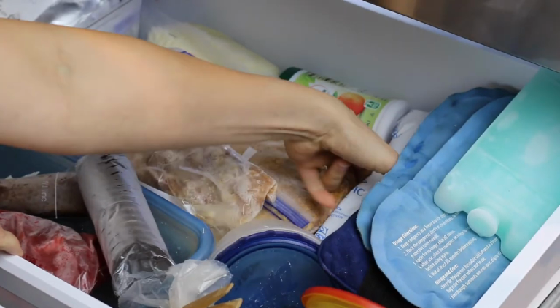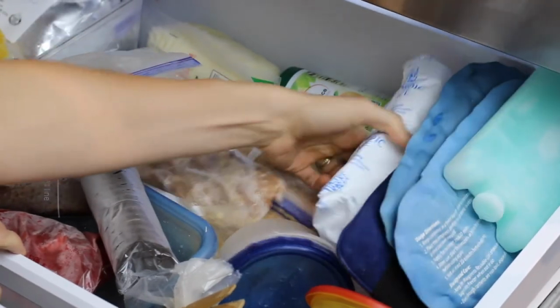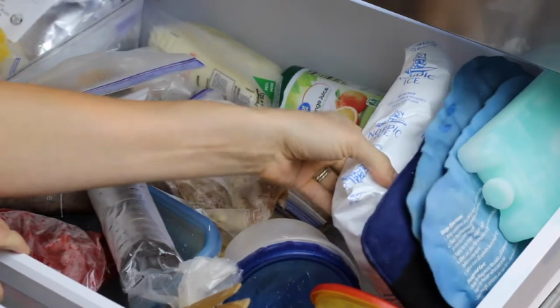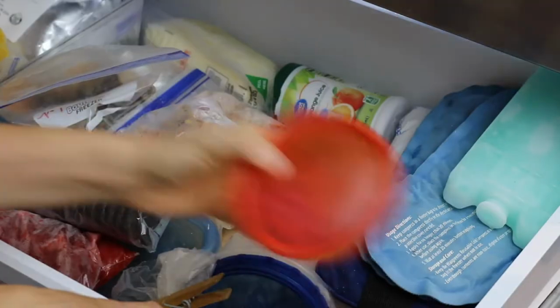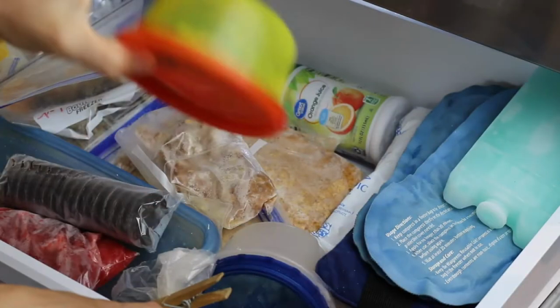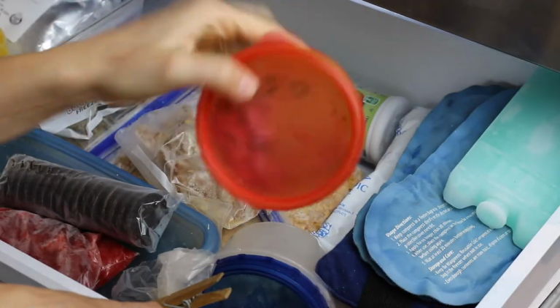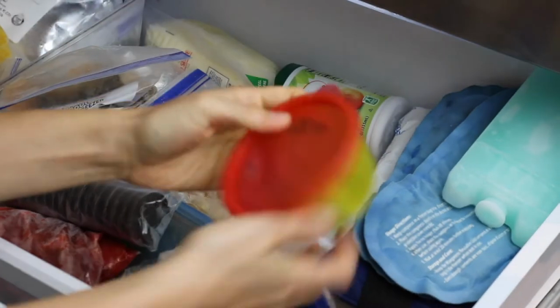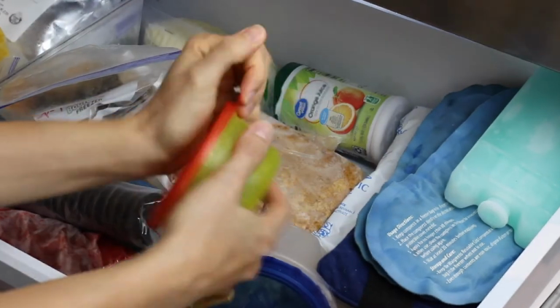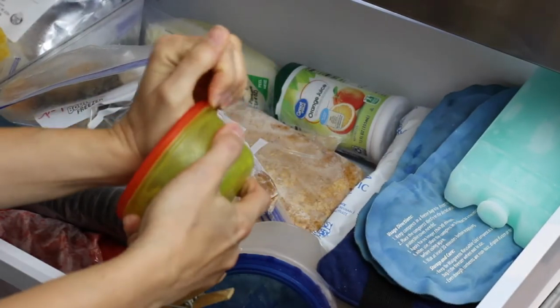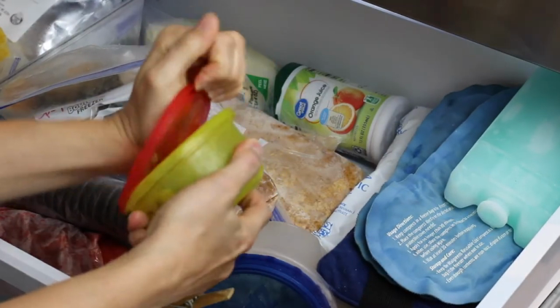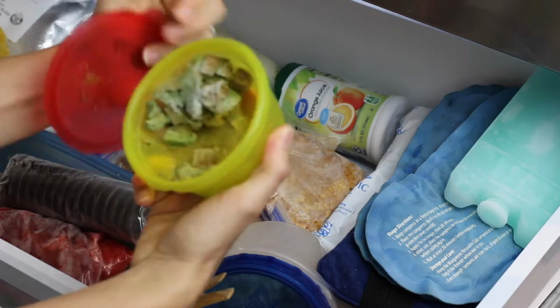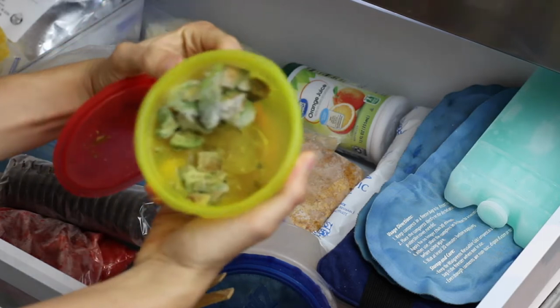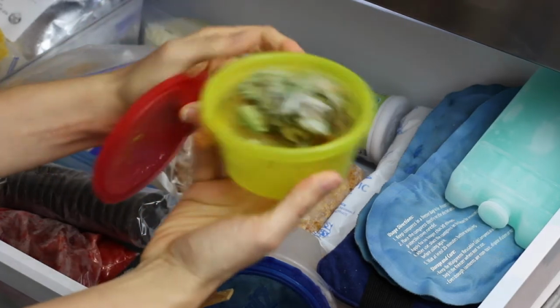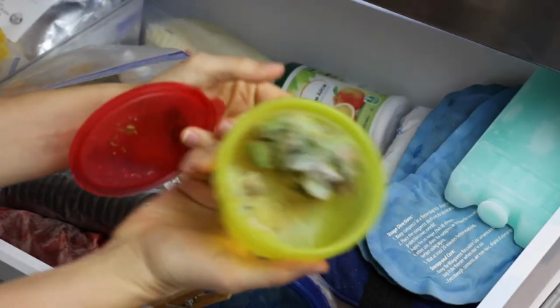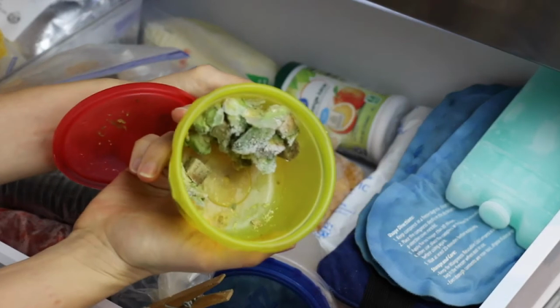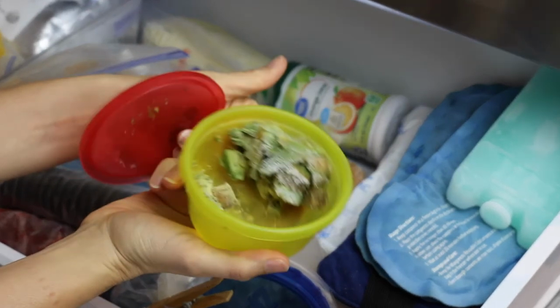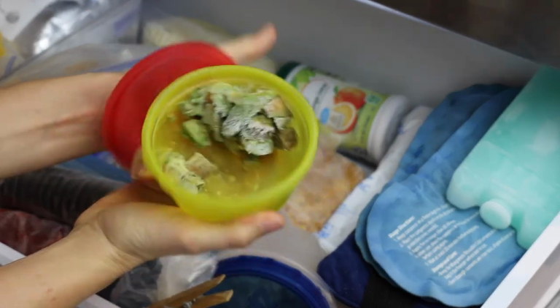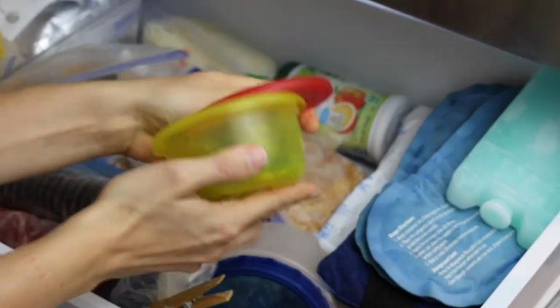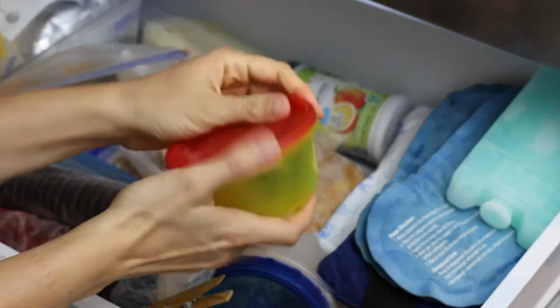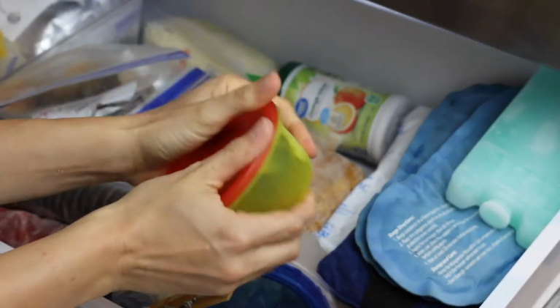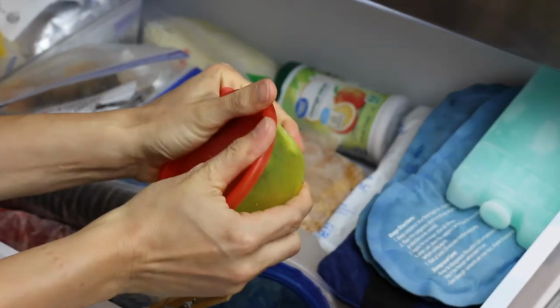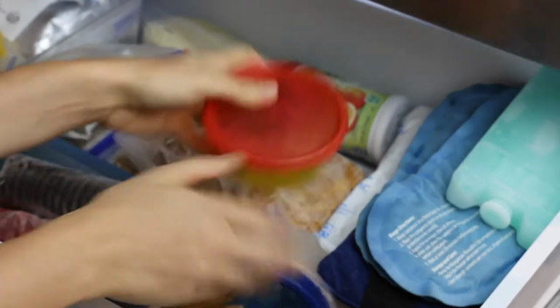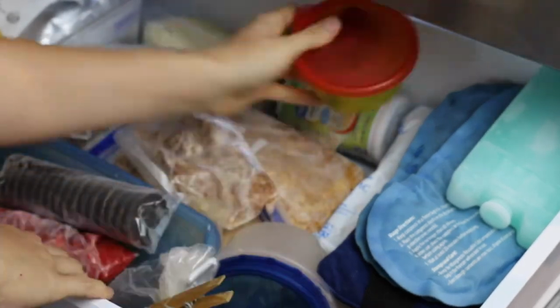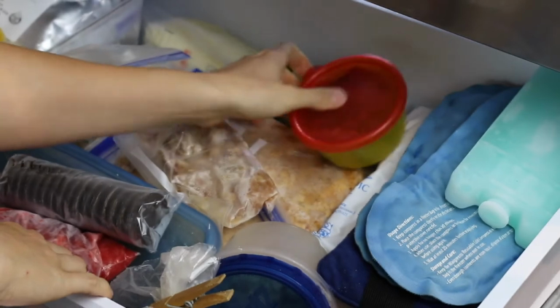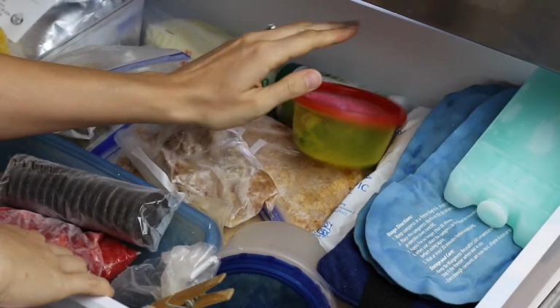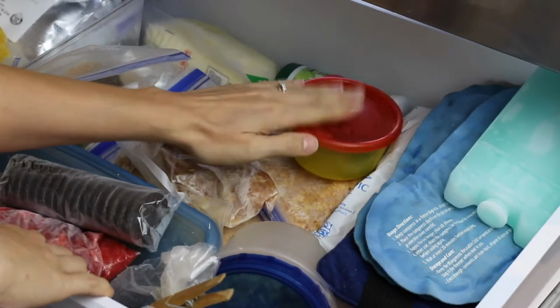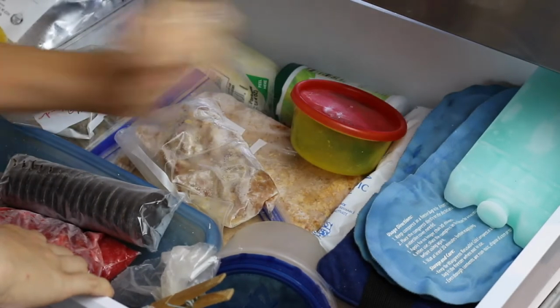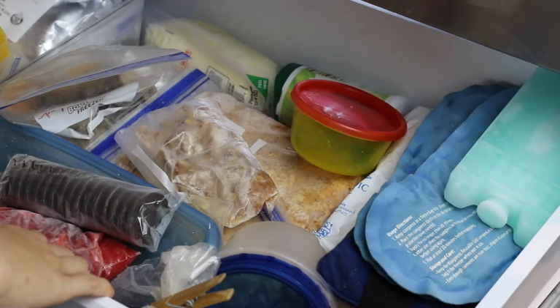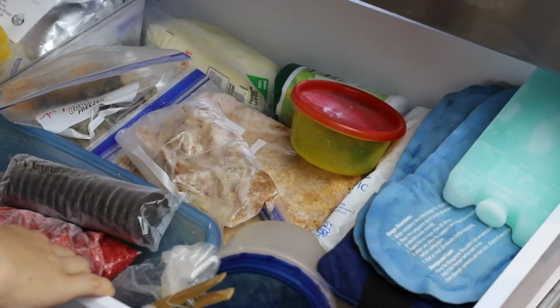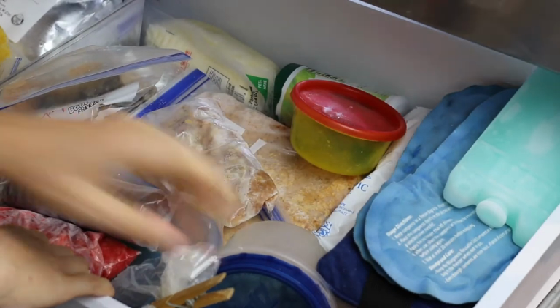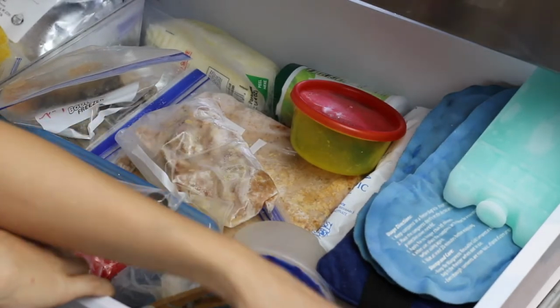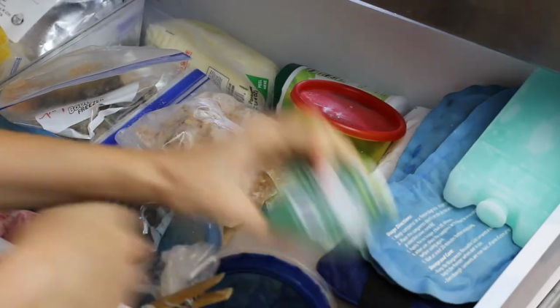Over here we've got our ice packs. This is frozen avocado that was about to go bad and I didn't want to throw it away, so that goes in a container and I can throw it into smoothies or even into guacamole if I let it thaw.